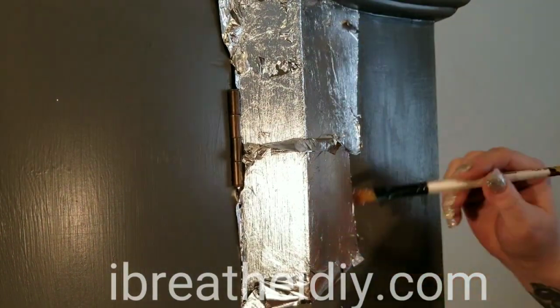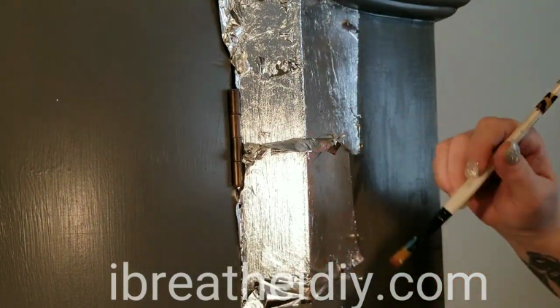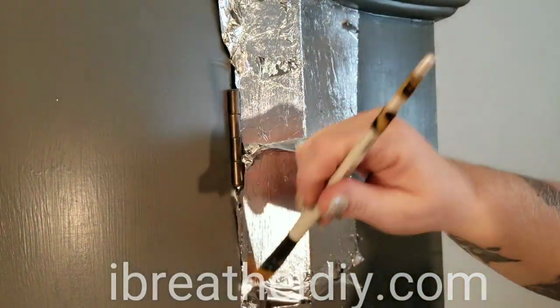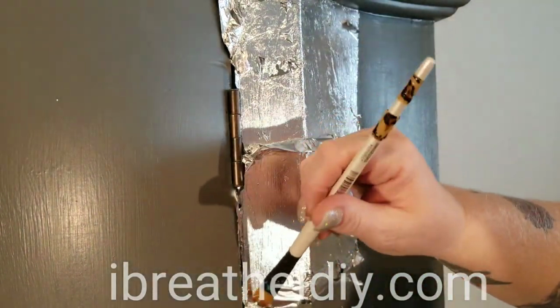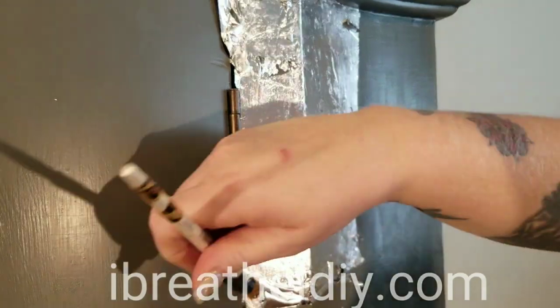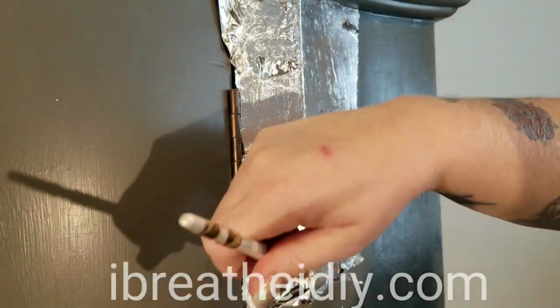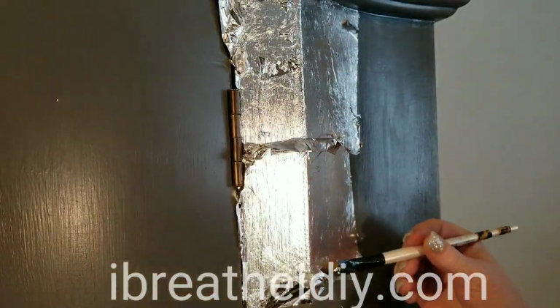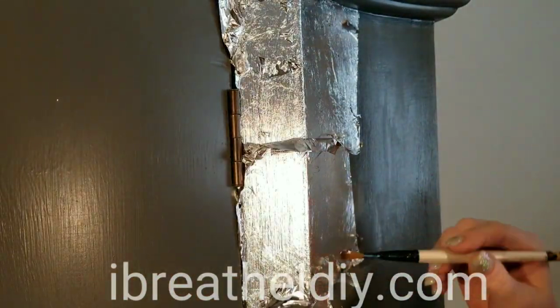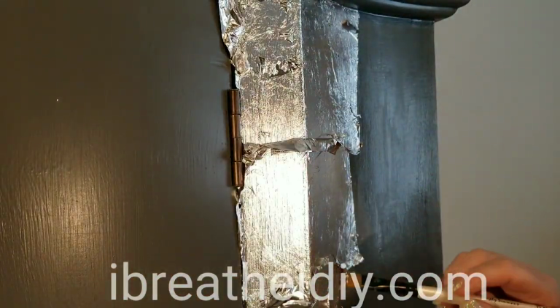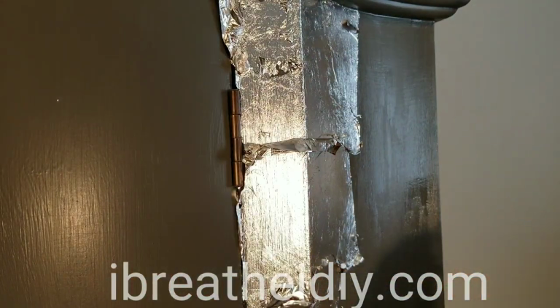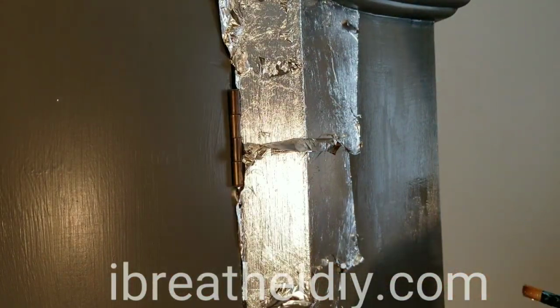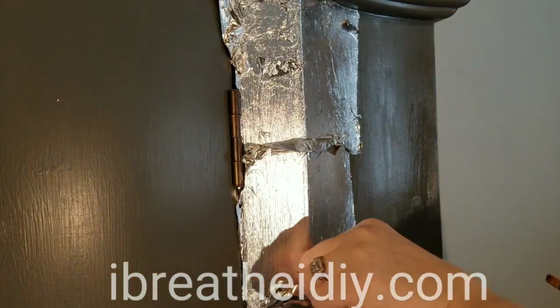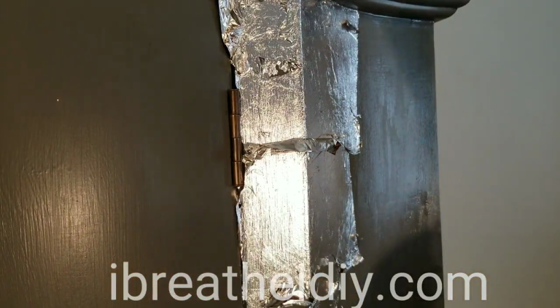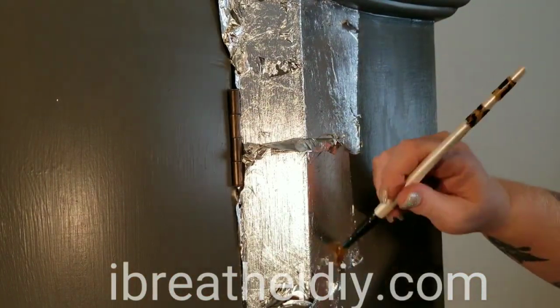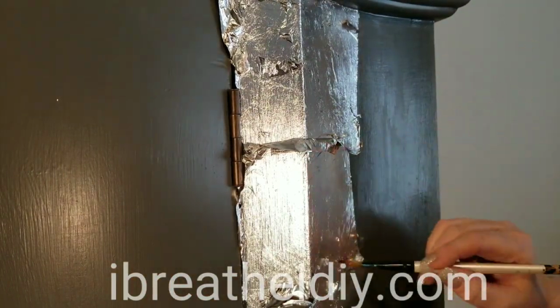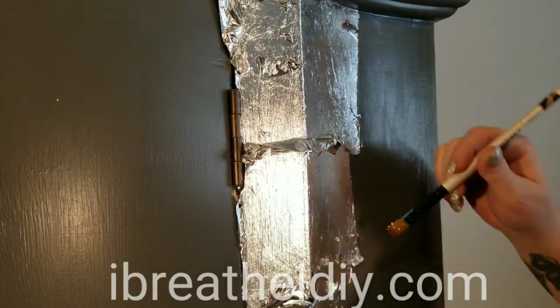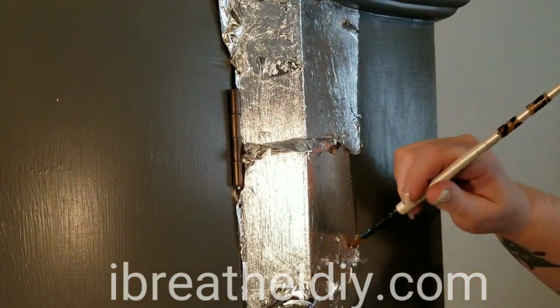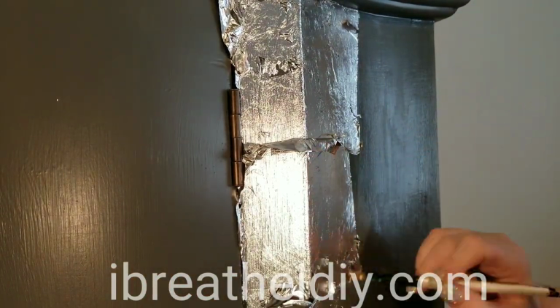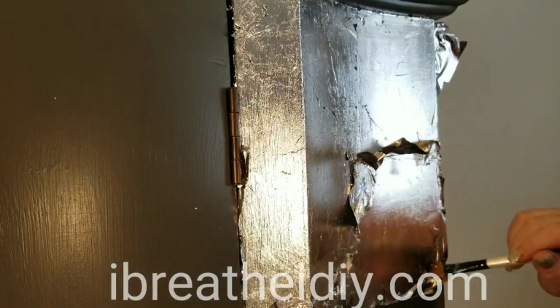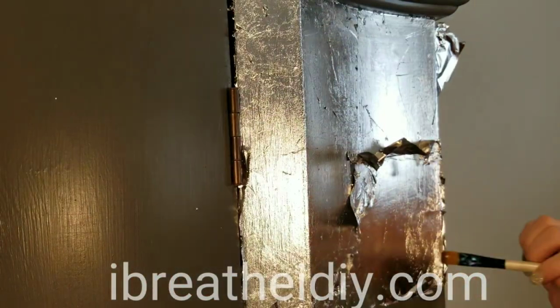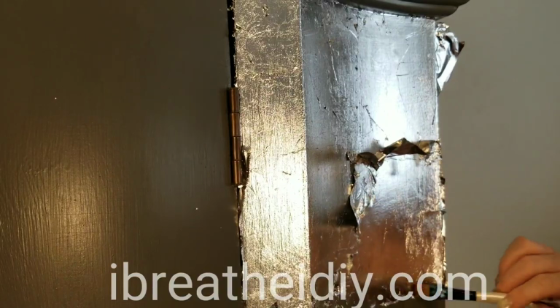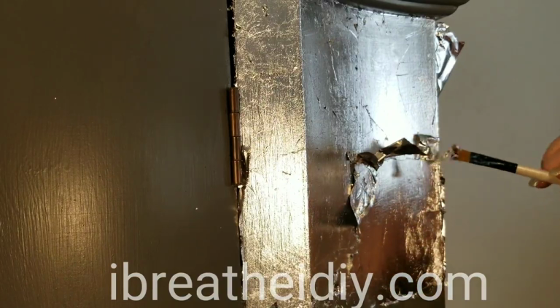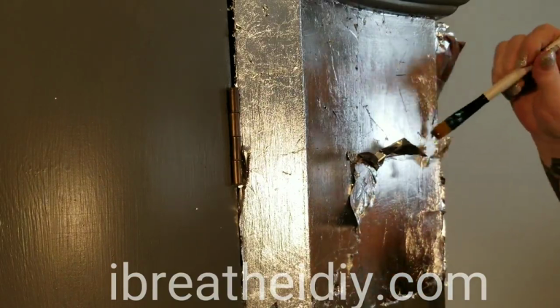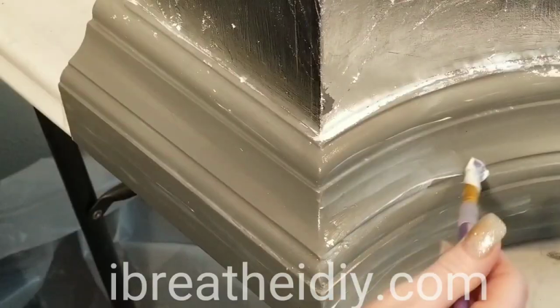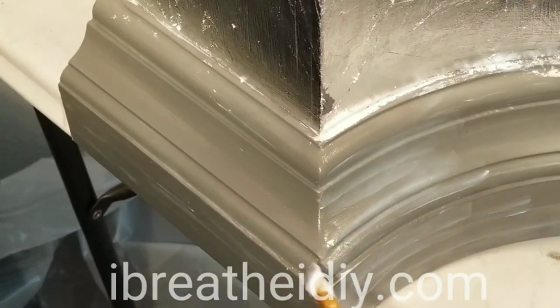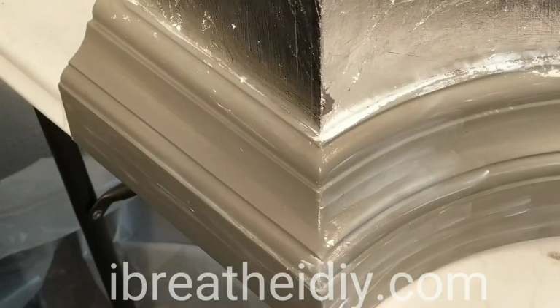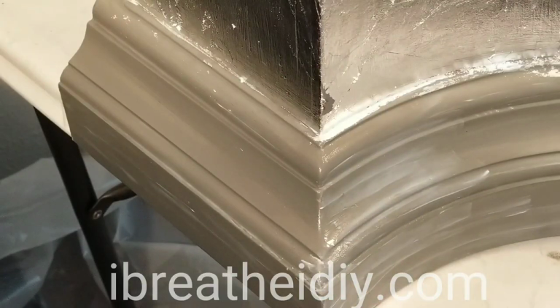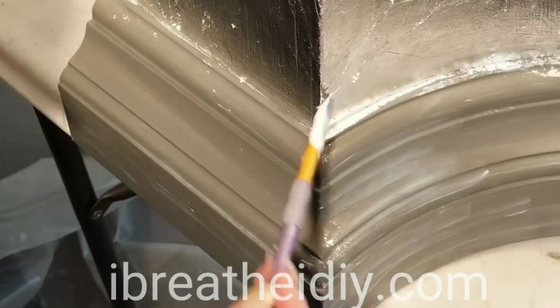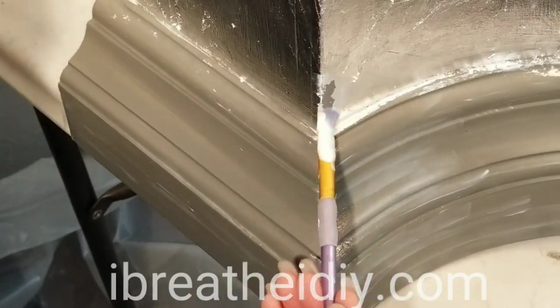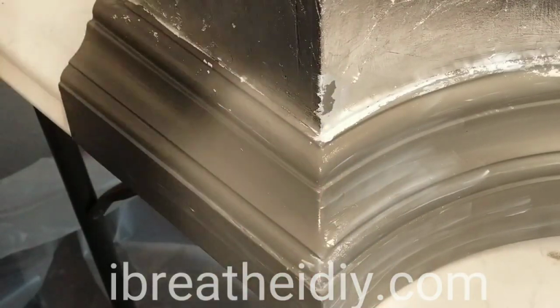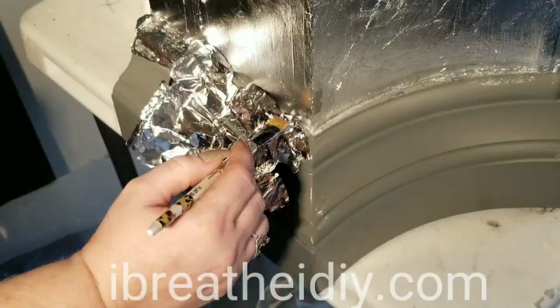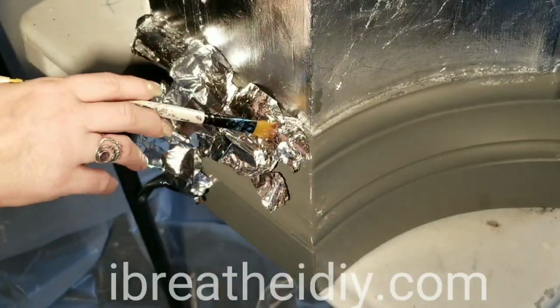Work in small sections — that way if you get interrupted and have to leave, you don't have to leave anything the way it is. The adhesive will actually dry out too much and you won't be able to get the leaf to stick to it correctly.